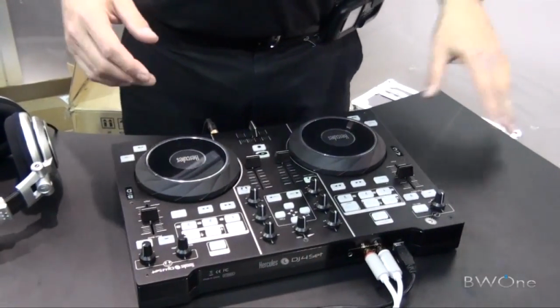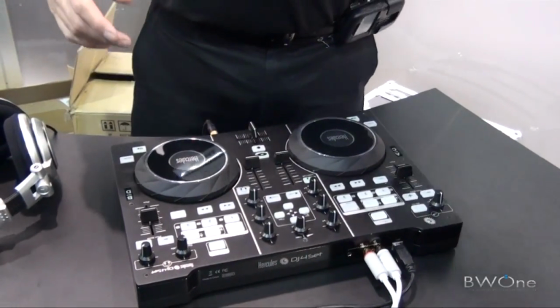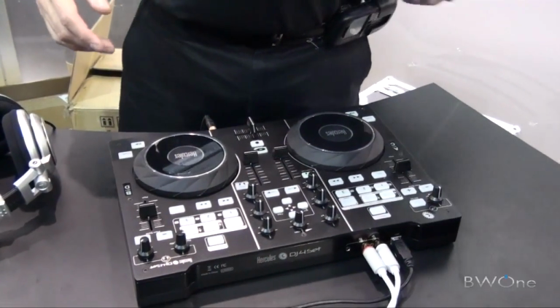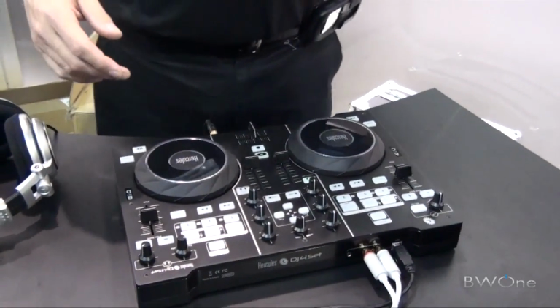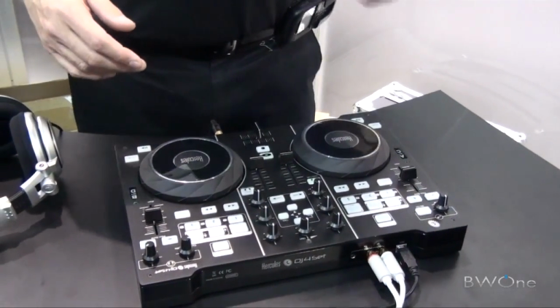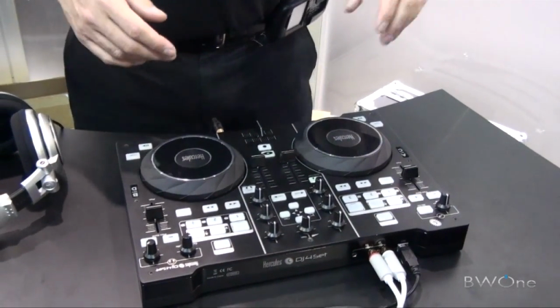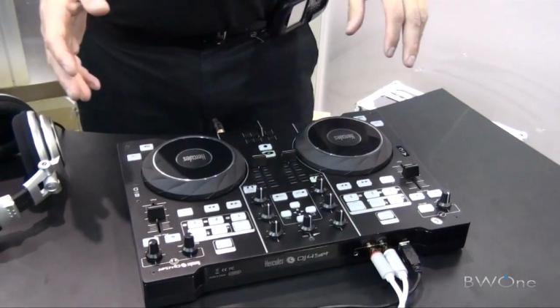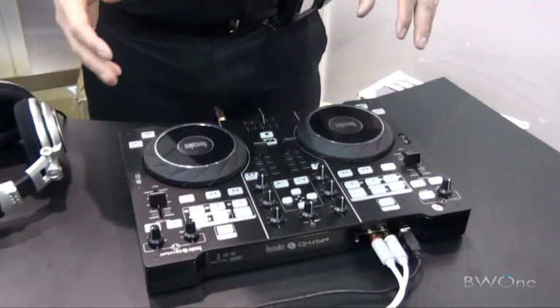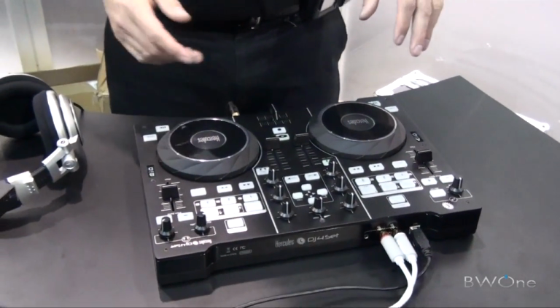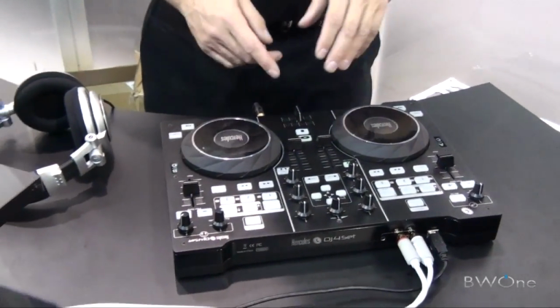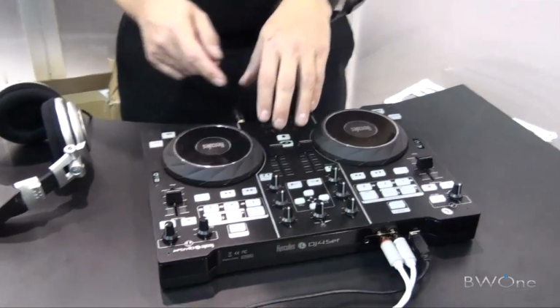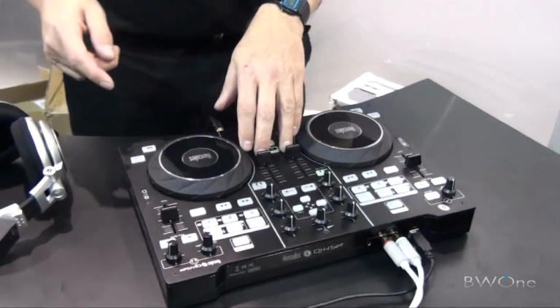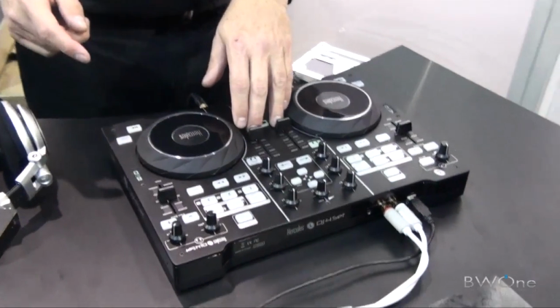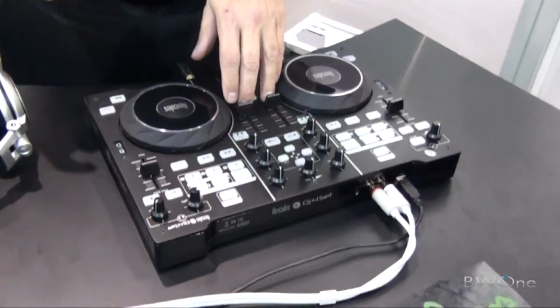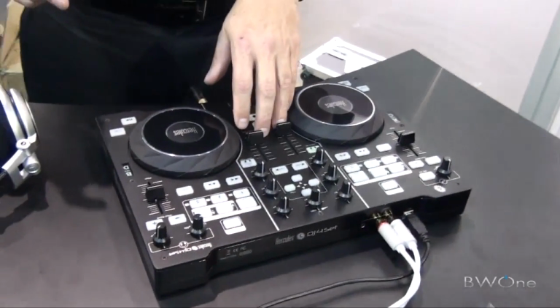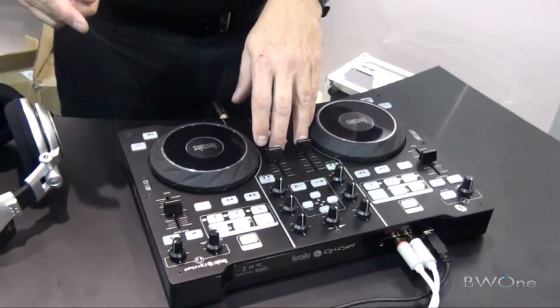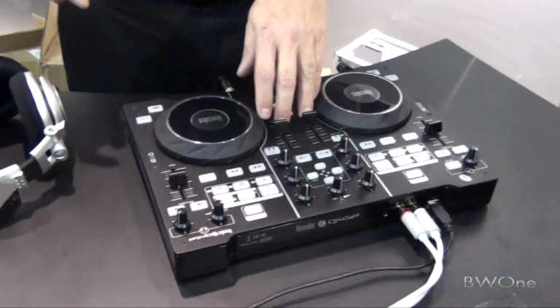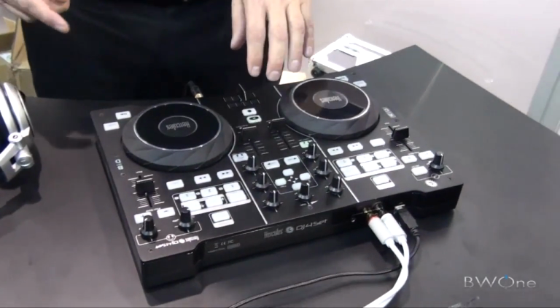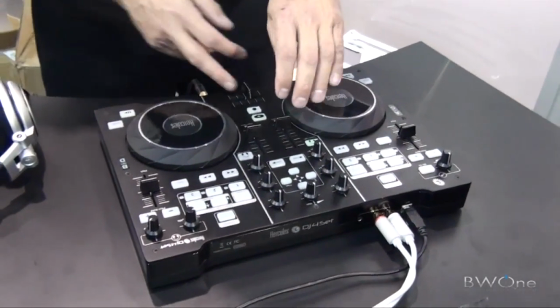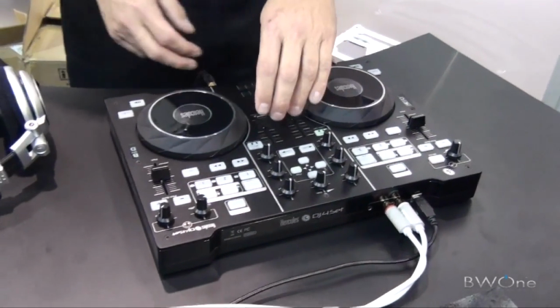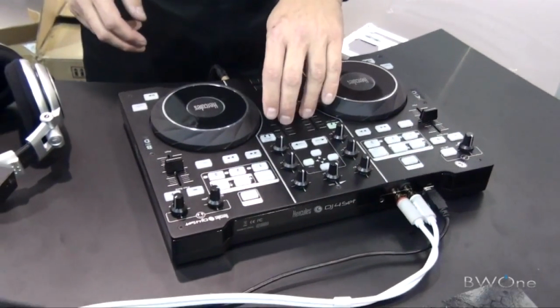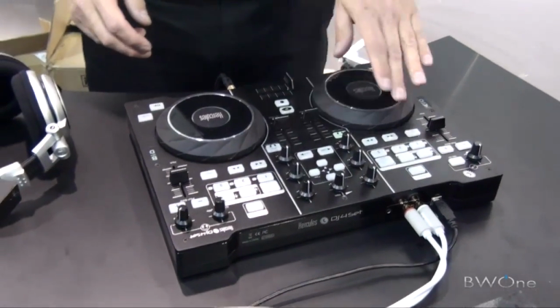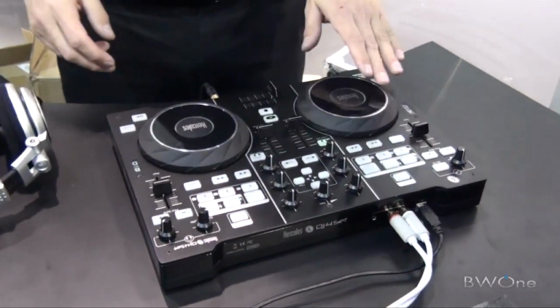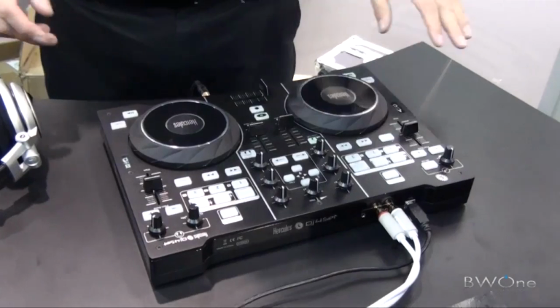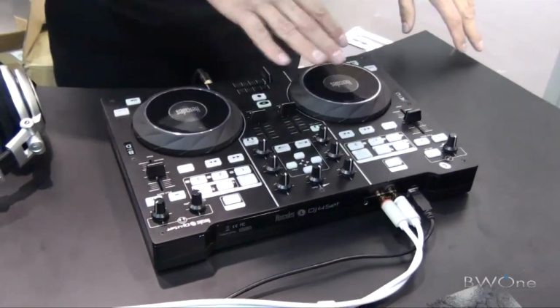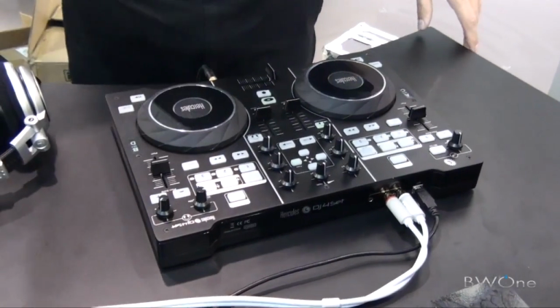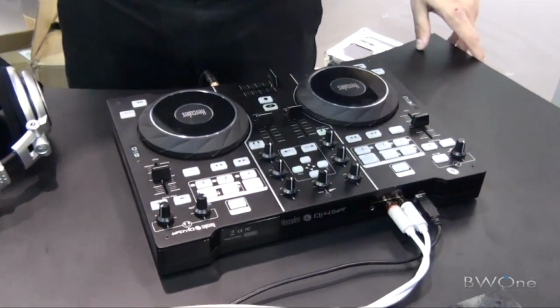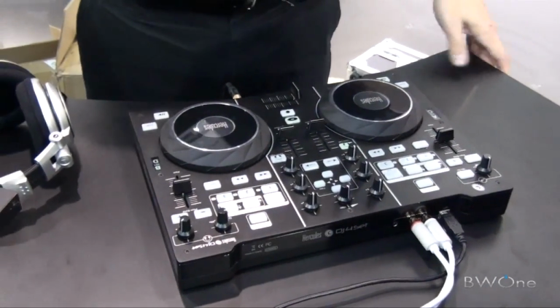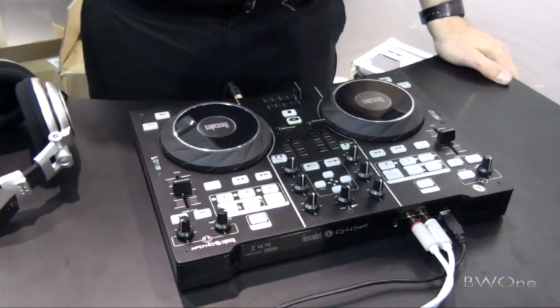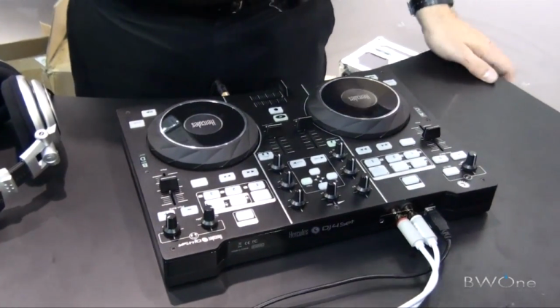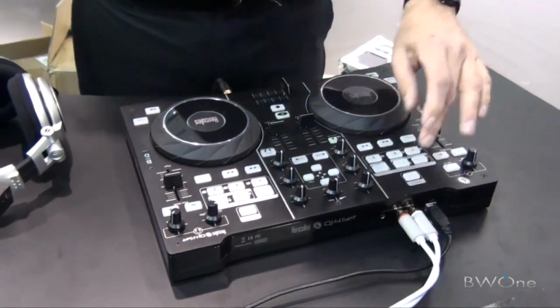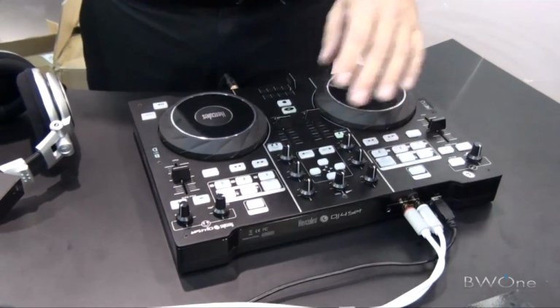Press got over there and saw this. So essentially you've got a 2-deck controller that expands out to a 4-deck controller with a shift key.